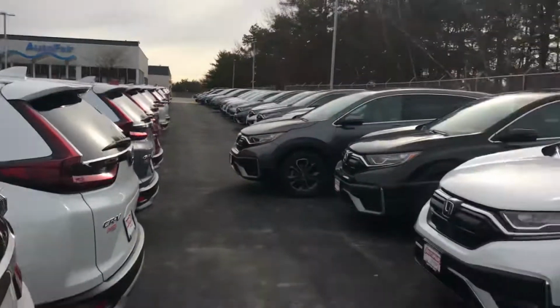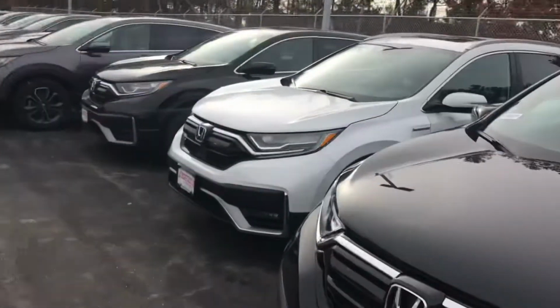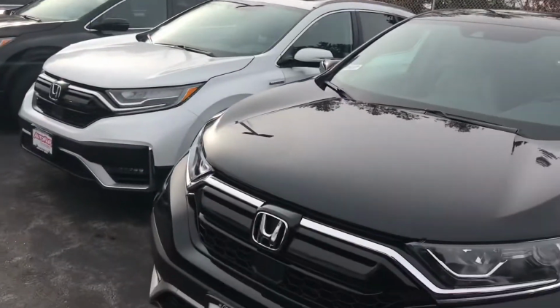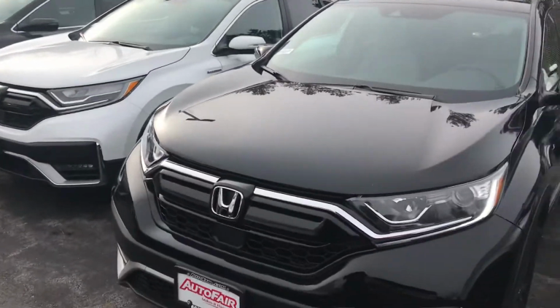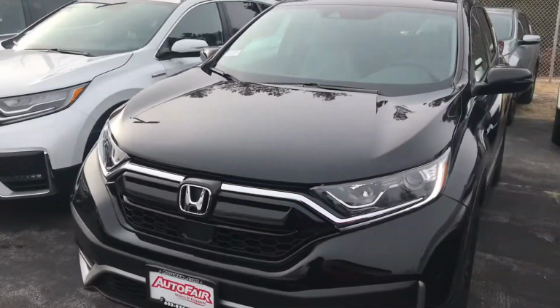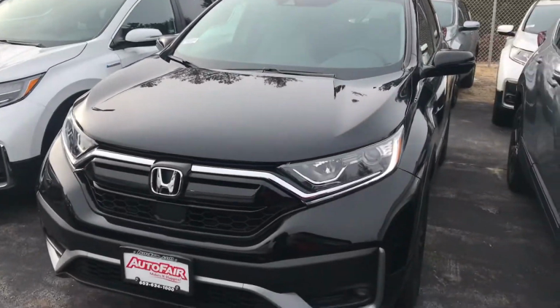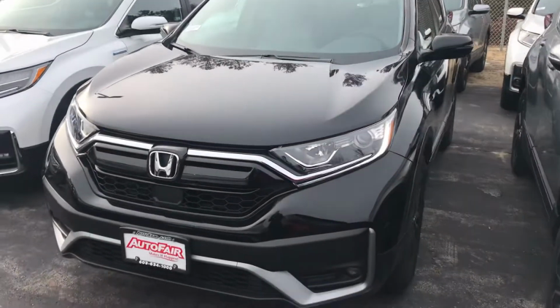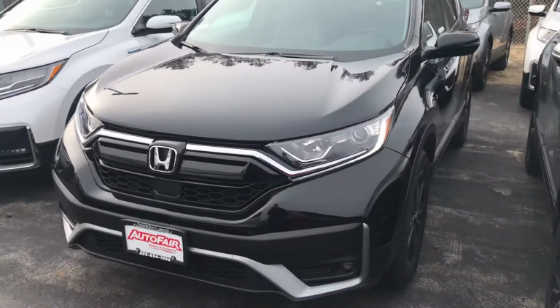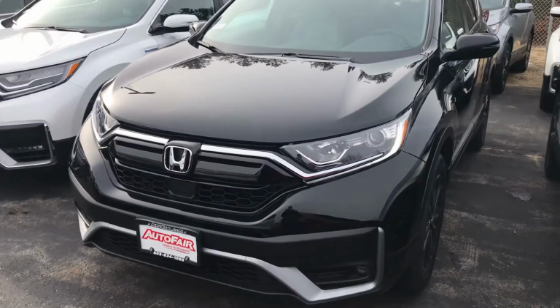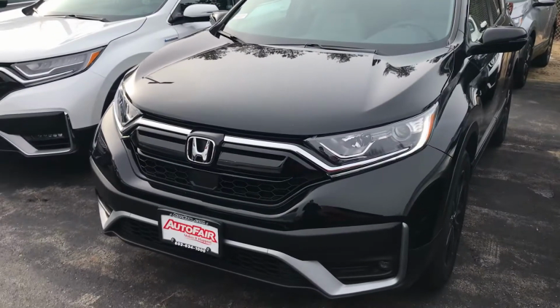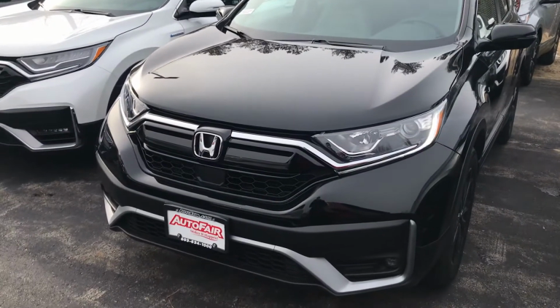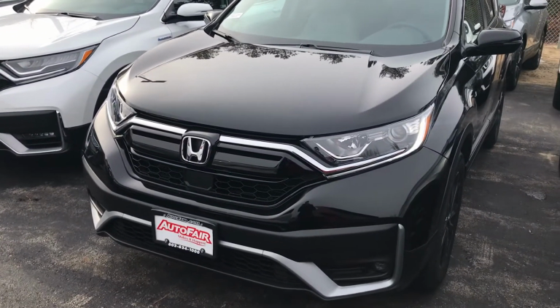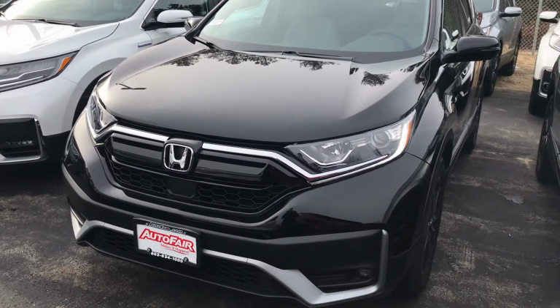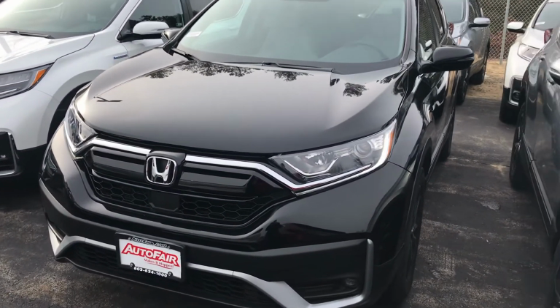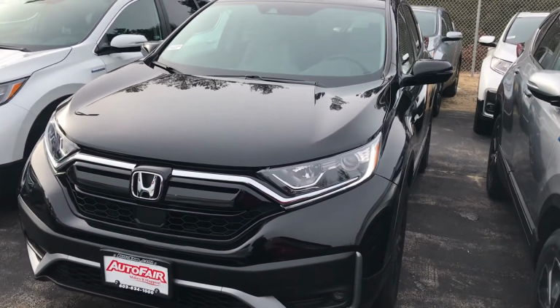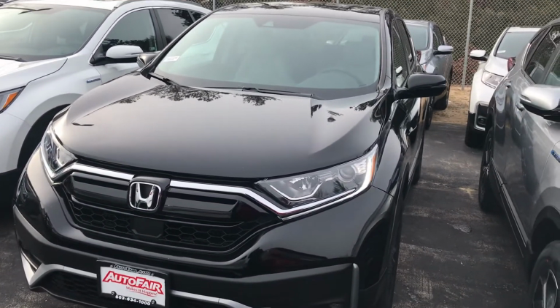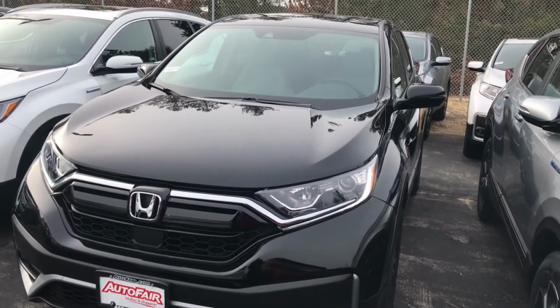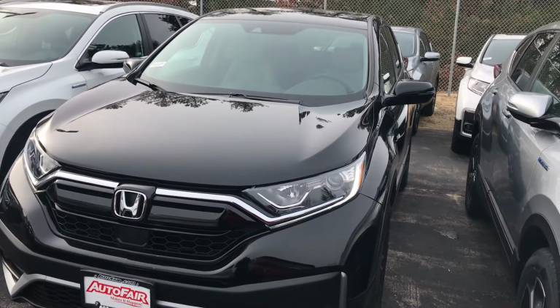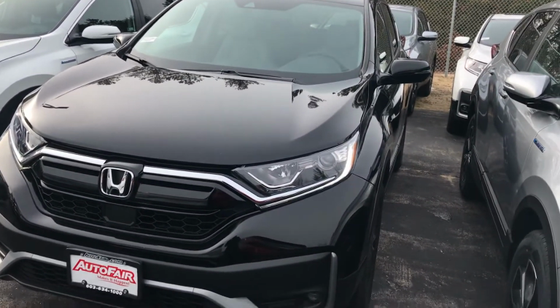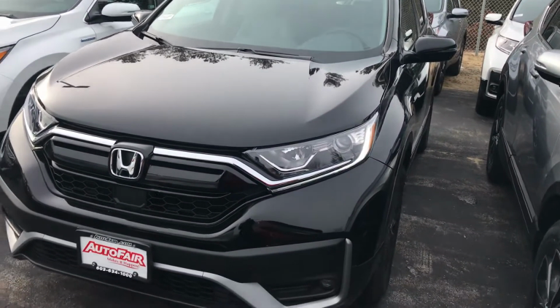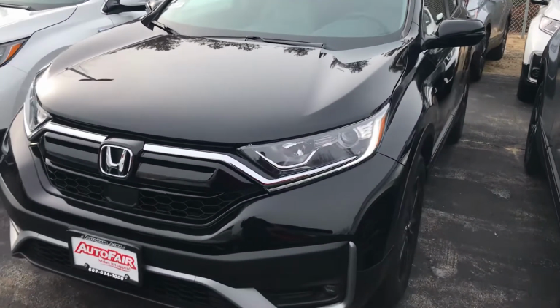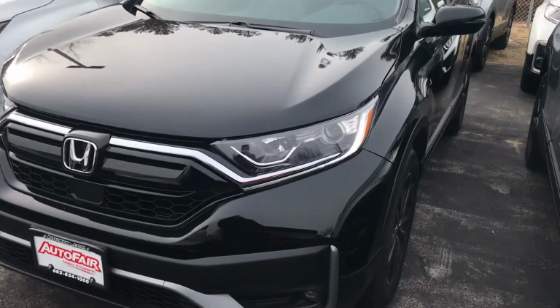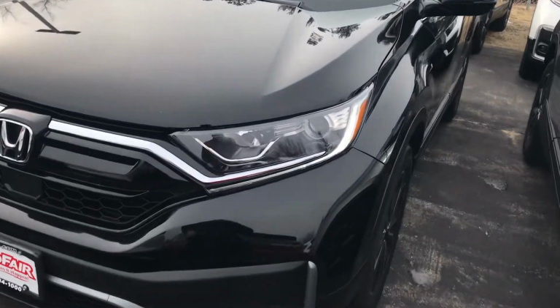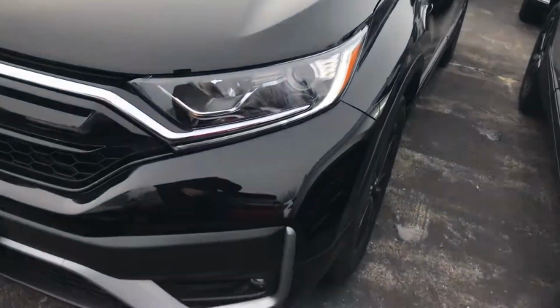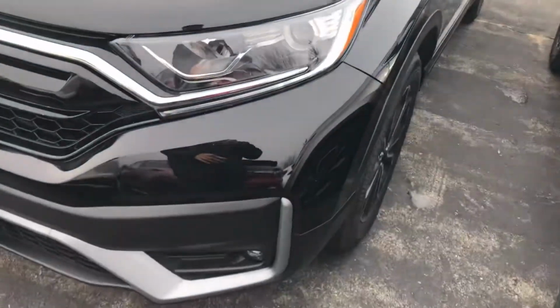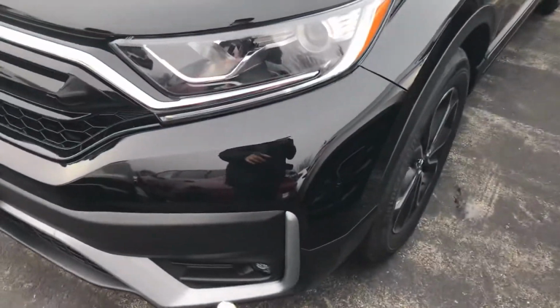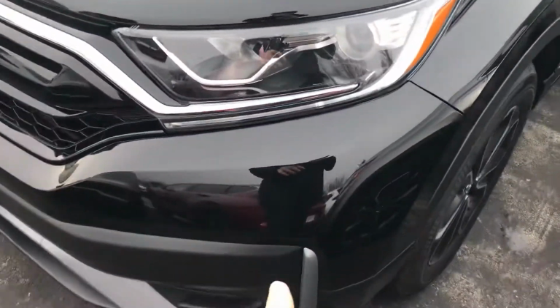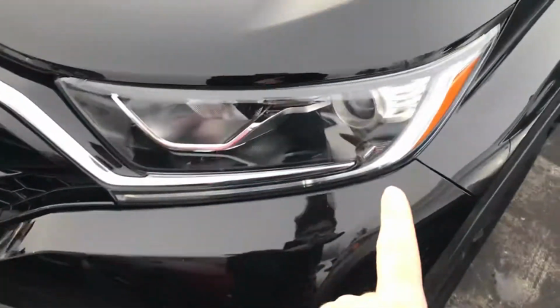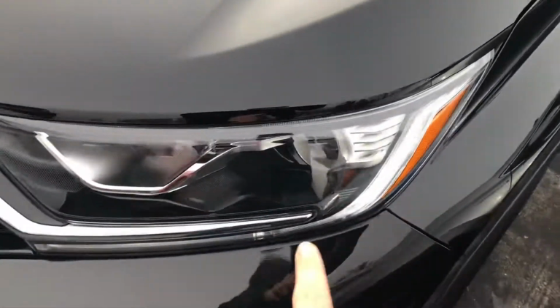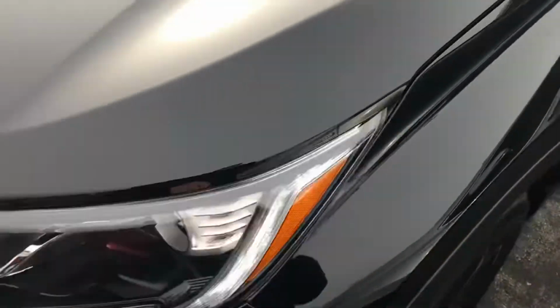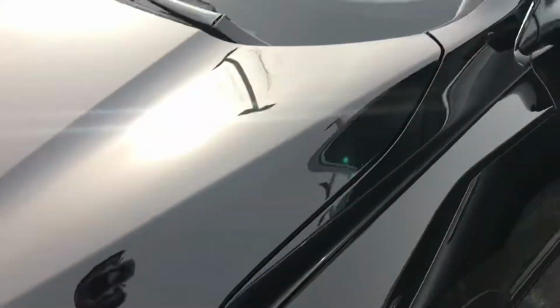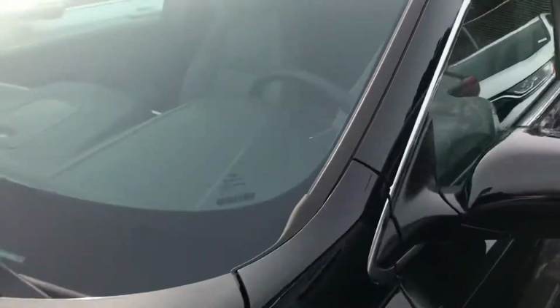Hey Mark, this is George over at AutoFair Honda. I just wanted to give you a quick look at this 2020 Honda CR-V that you're interested in and kind of go through some of the features of the car. Up in the front you have the fog lights at the bottom and your daytime running LED lights as well.